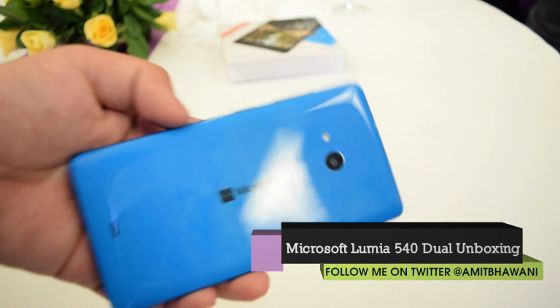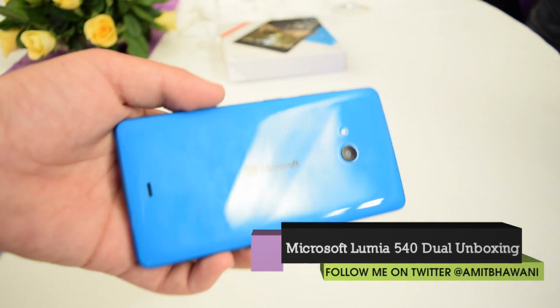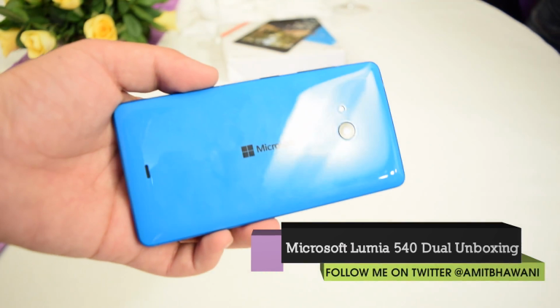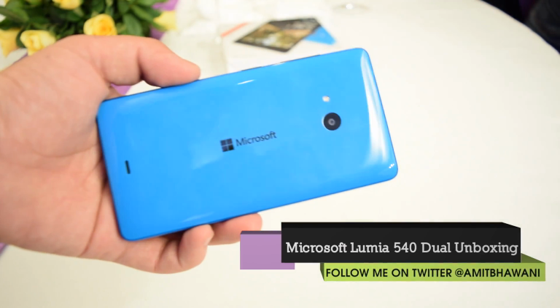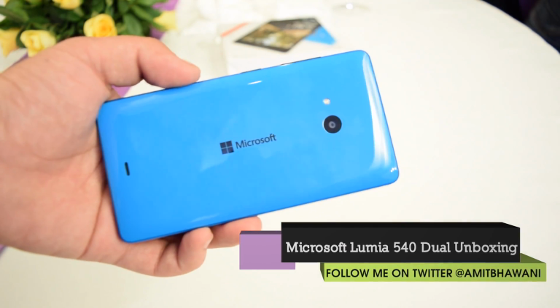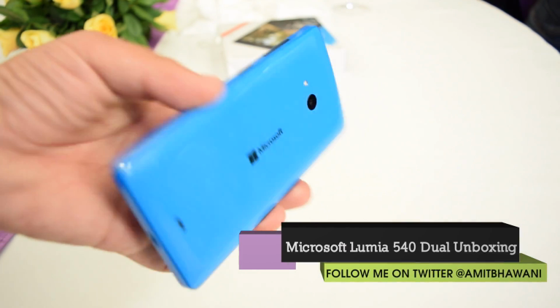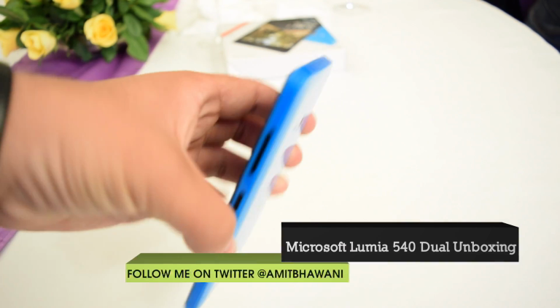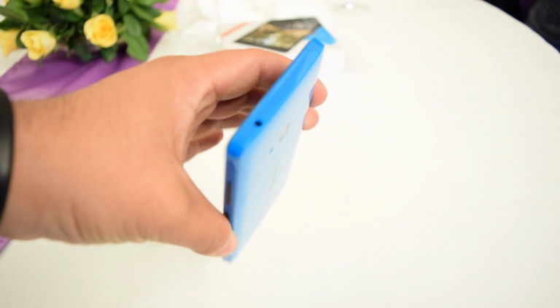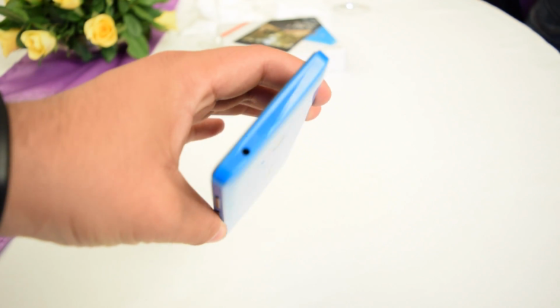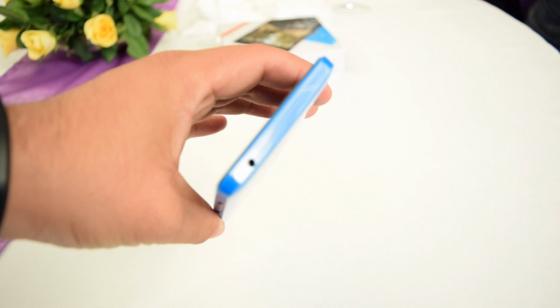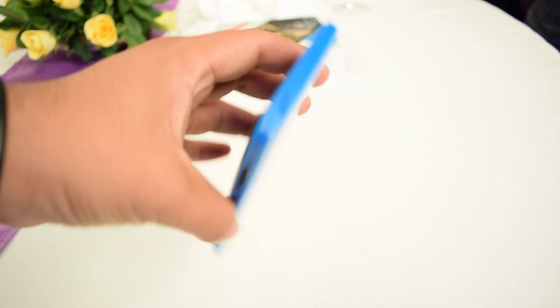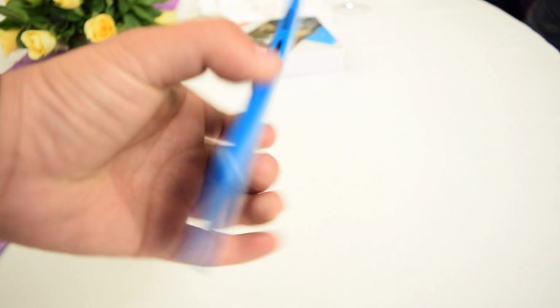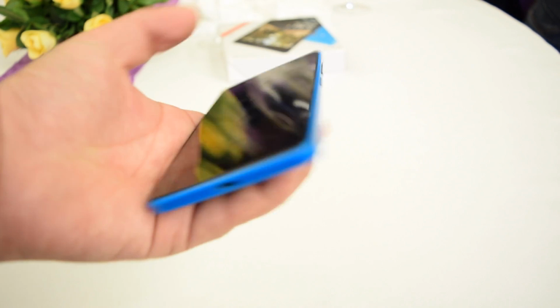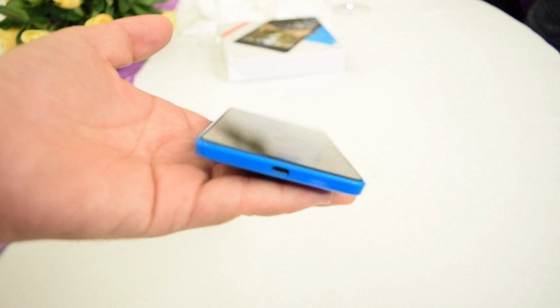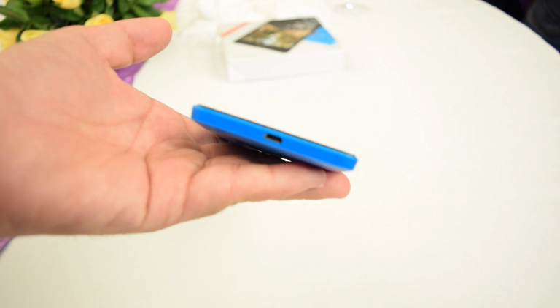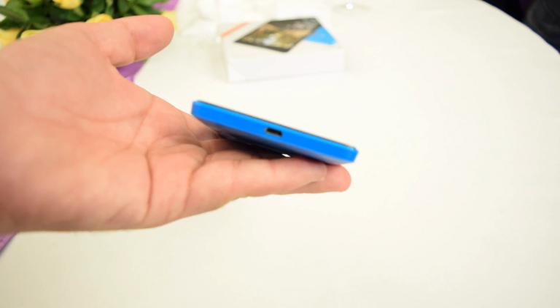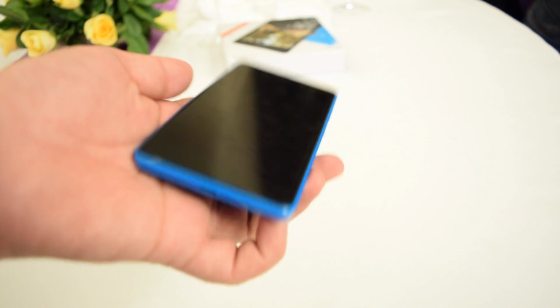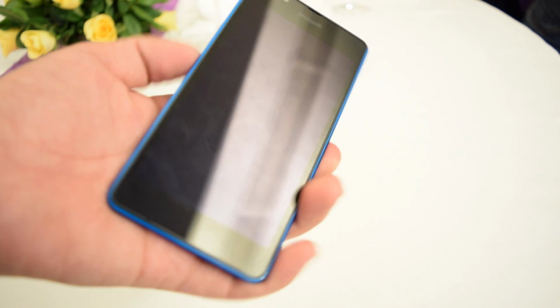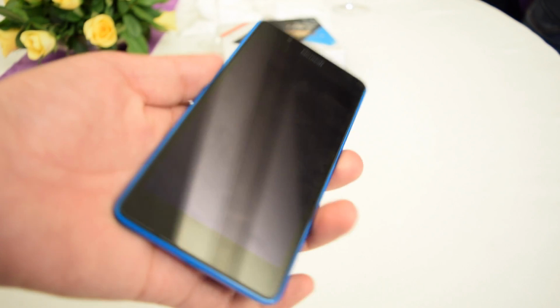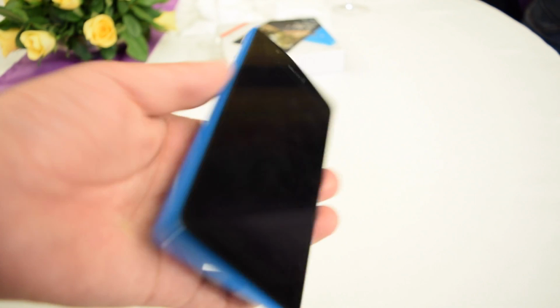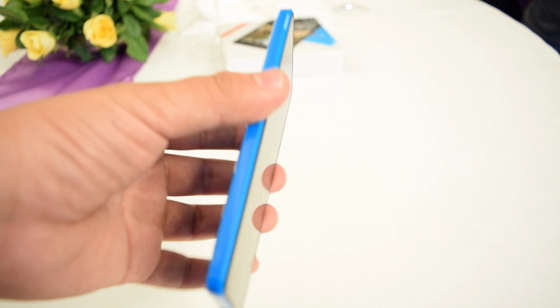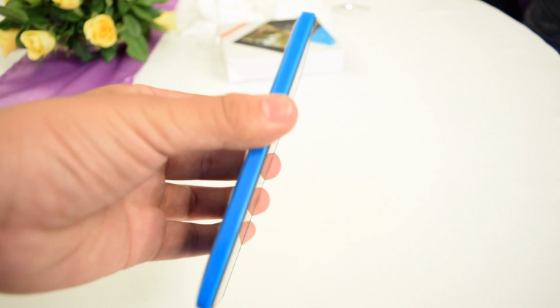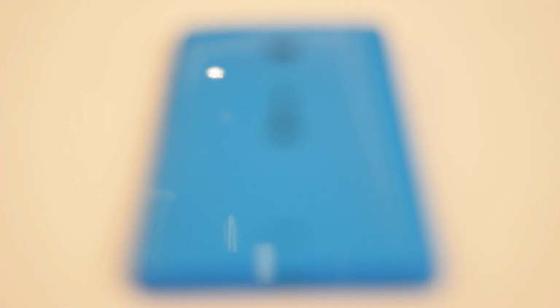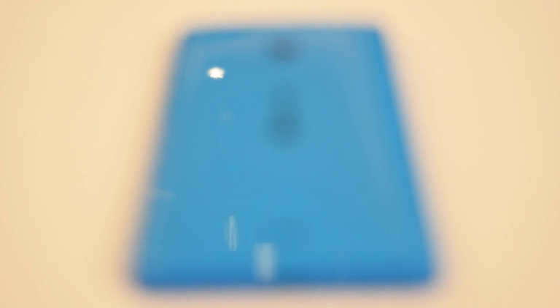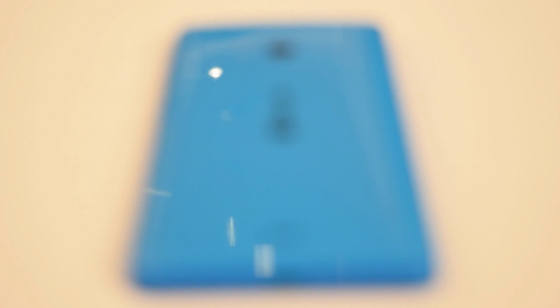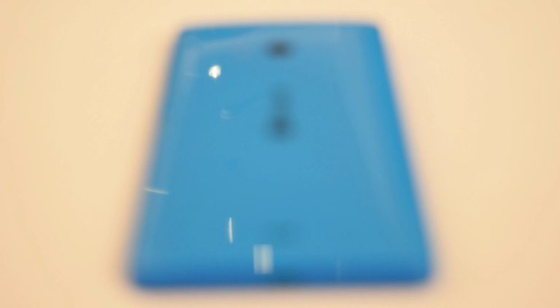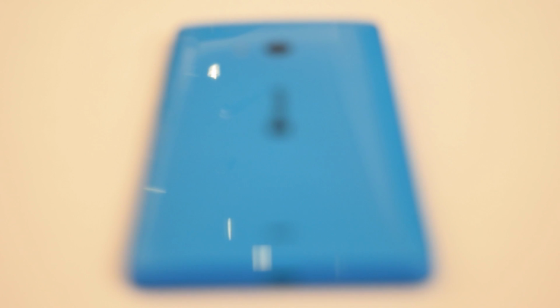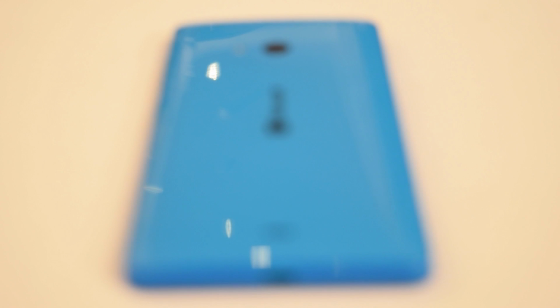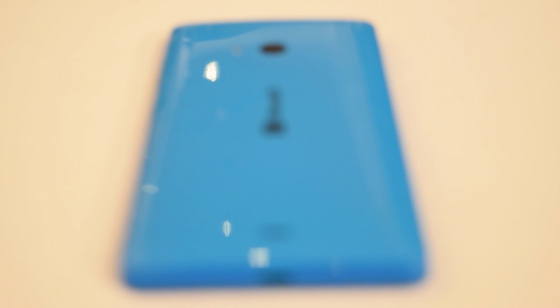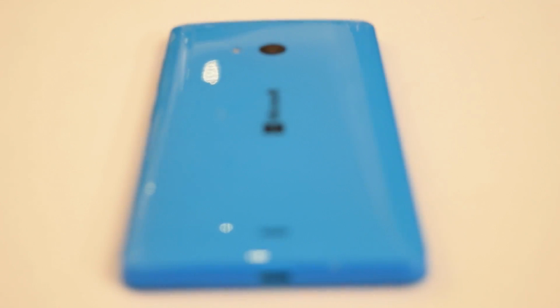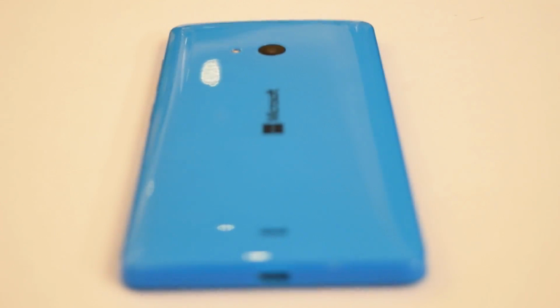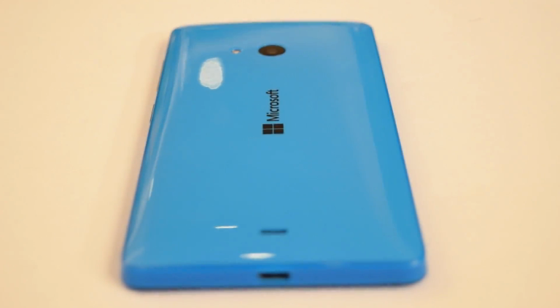This is a 2200 mAh removable battery and the smartphone has 3G connectivity. 15 GB of OneDrive storage is part of the package, and upon activating the auto-upload feature you get an additional 15 GB. The Lumia 540 is a dual SIM device.